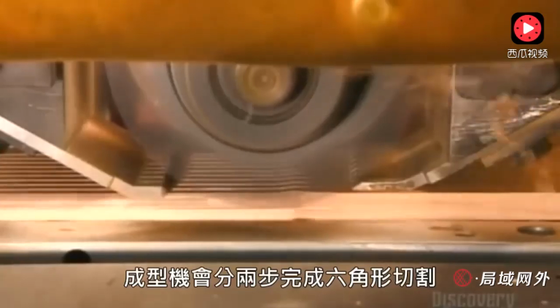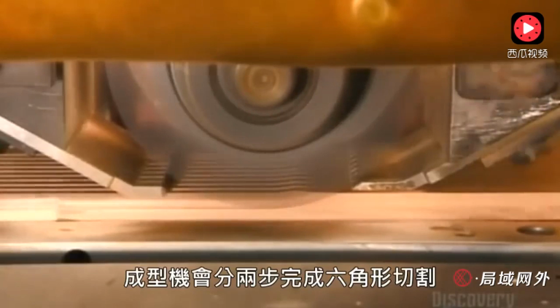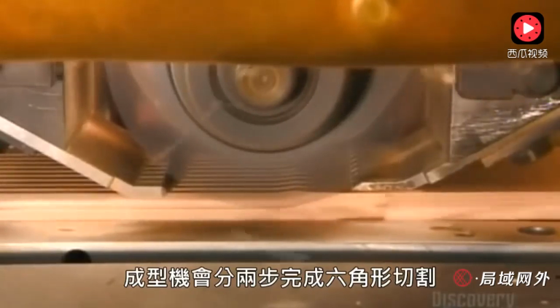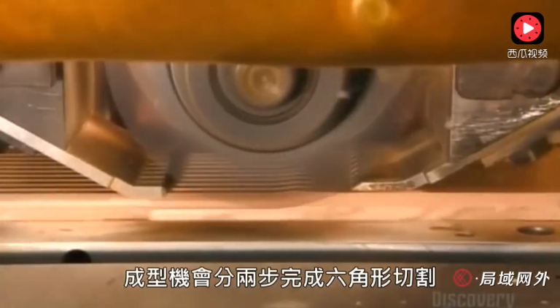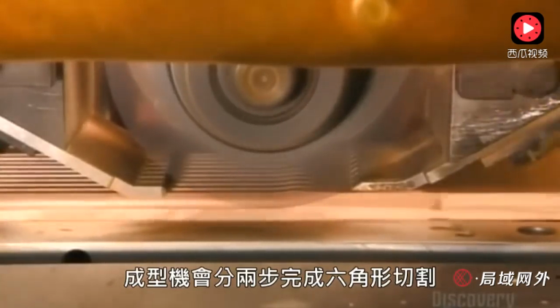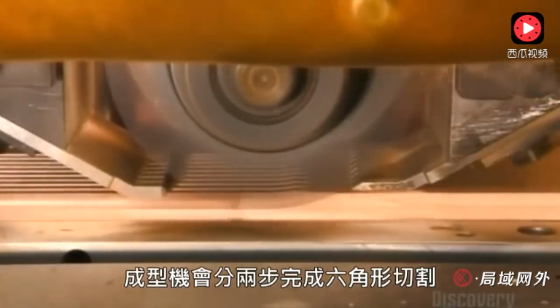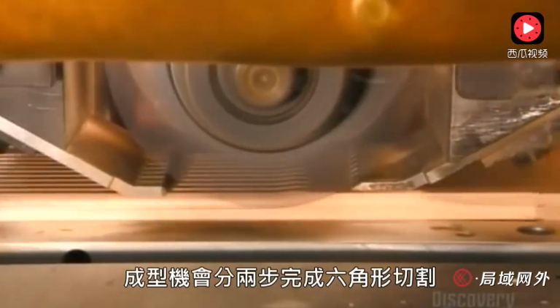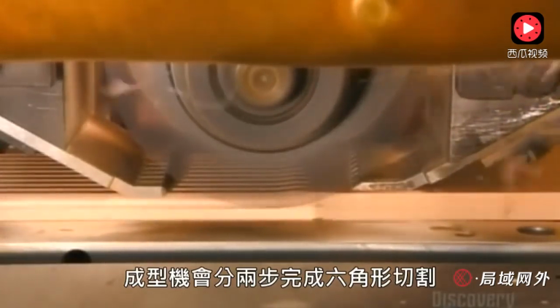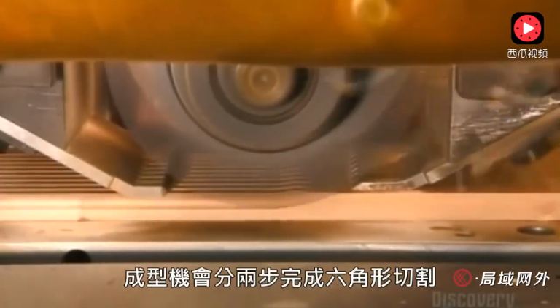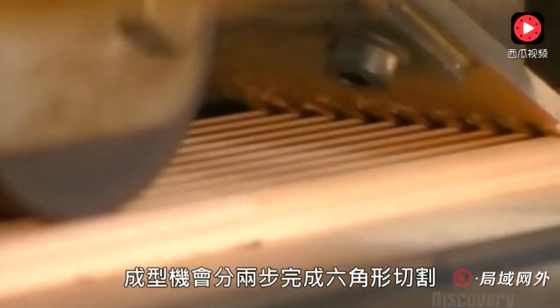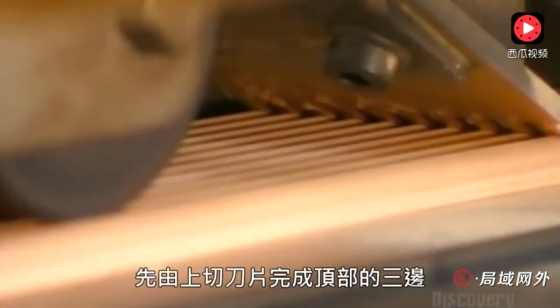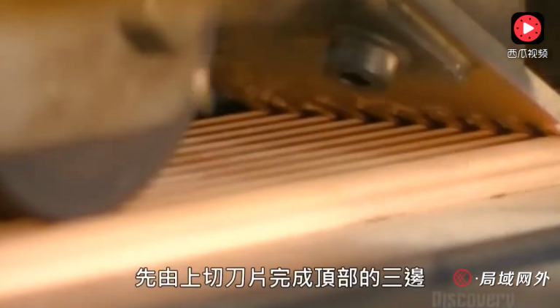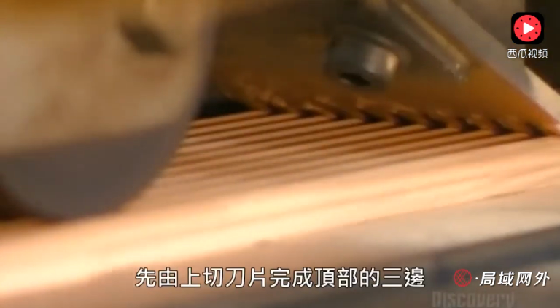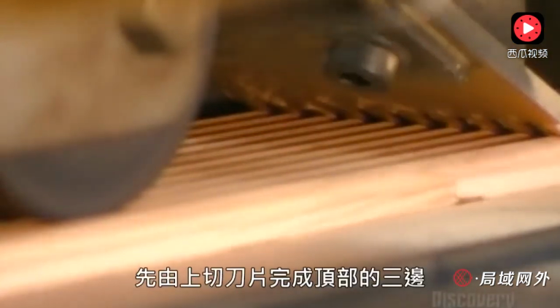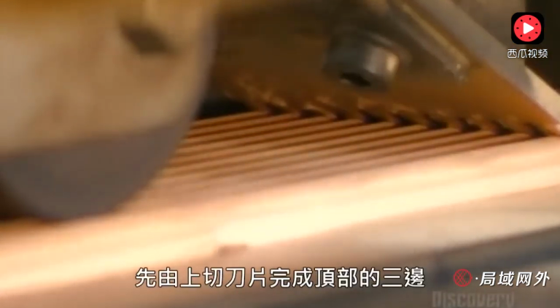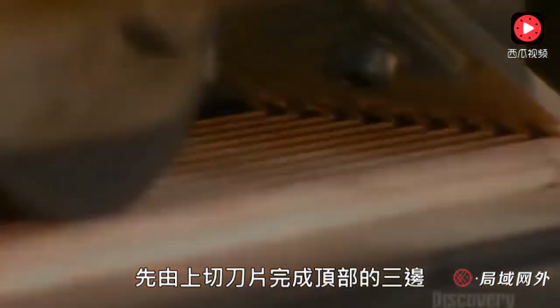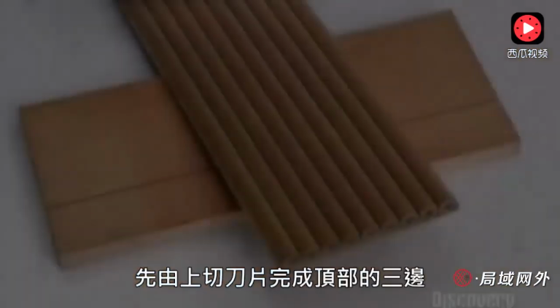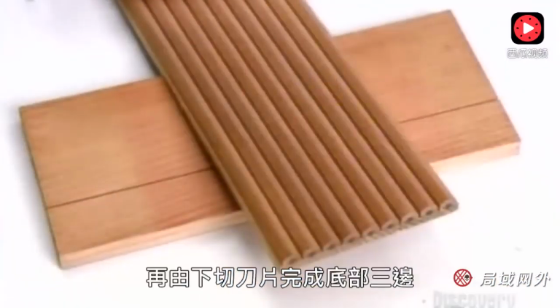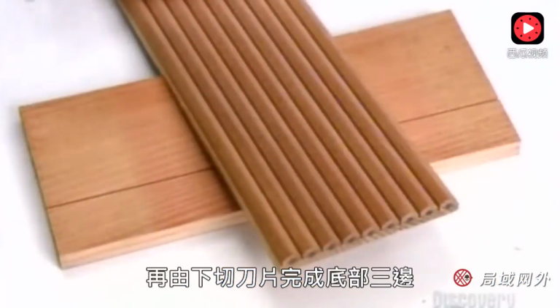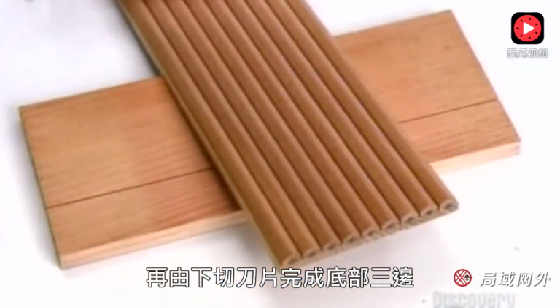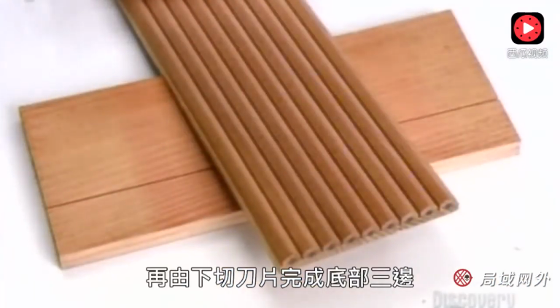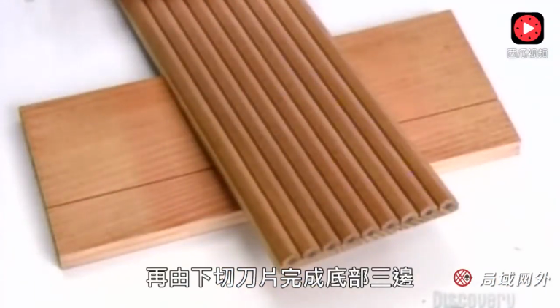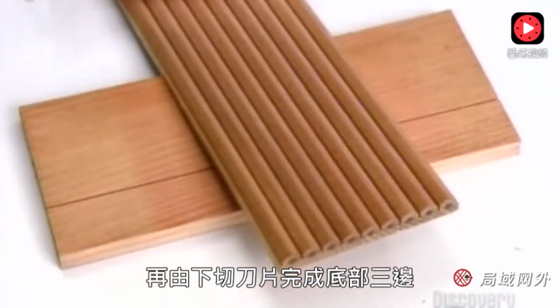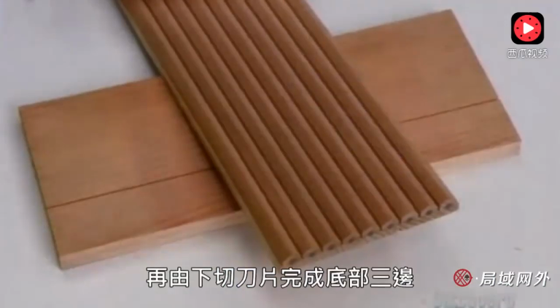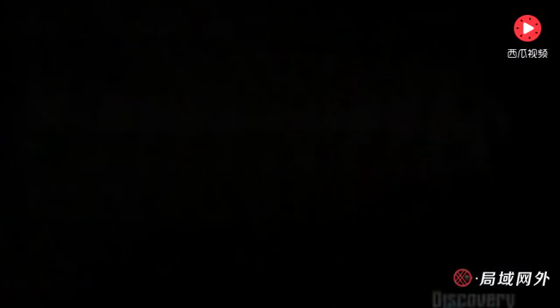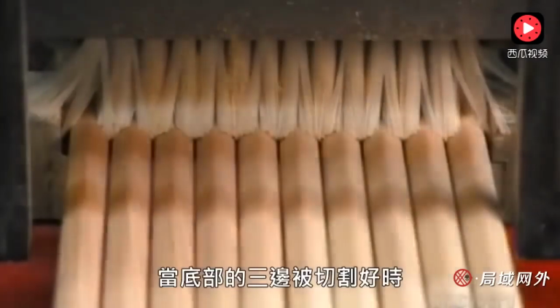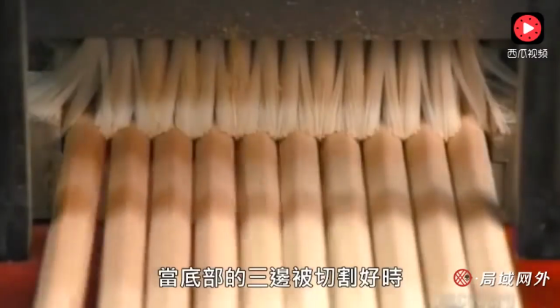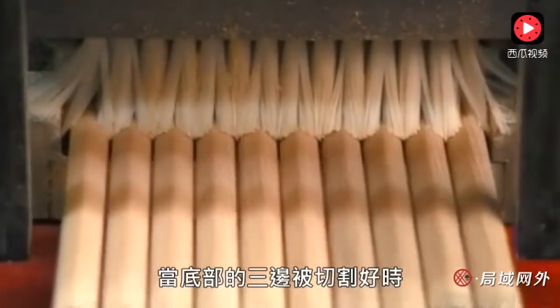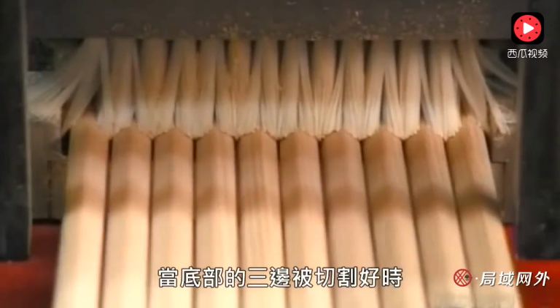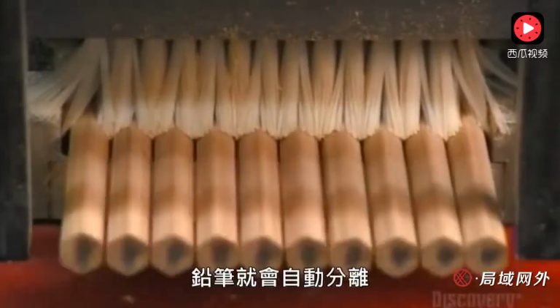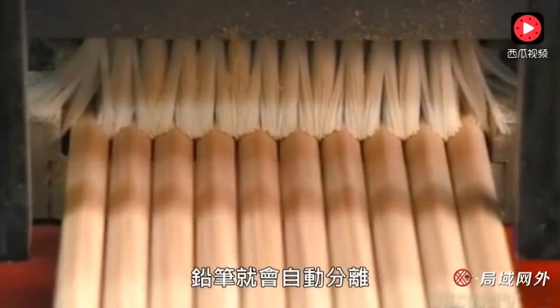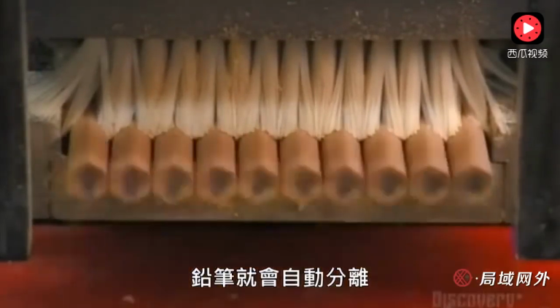This shaping machine makes the hexagonal profile in two steps. First, its upper cutter forms three sides on top, then its lower cutter shapes three sides on the bottom. As soon as the bottom side is cut, the pencils separate.